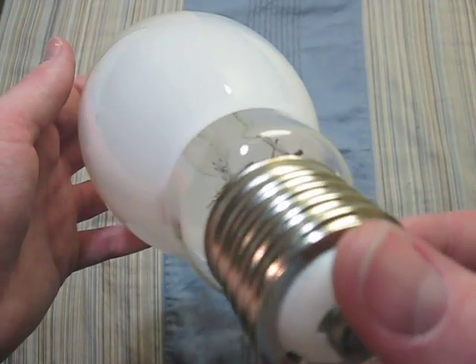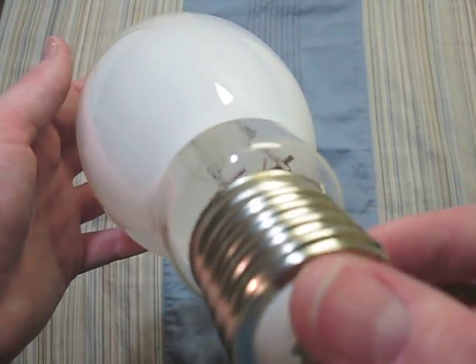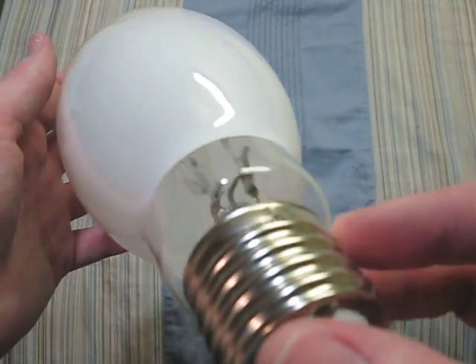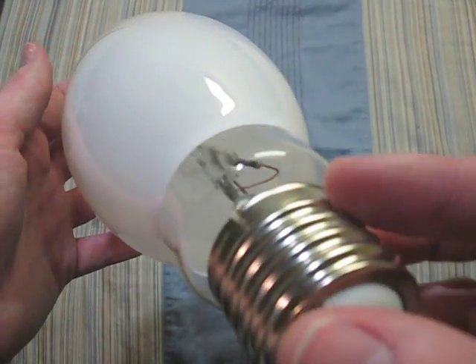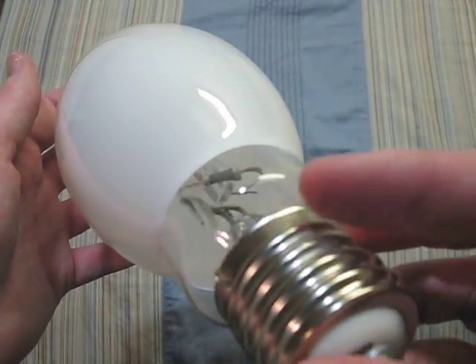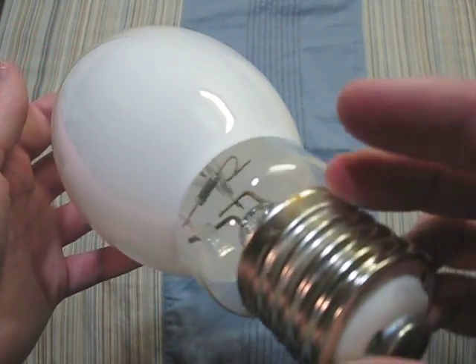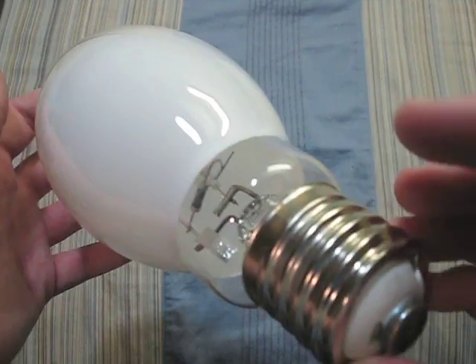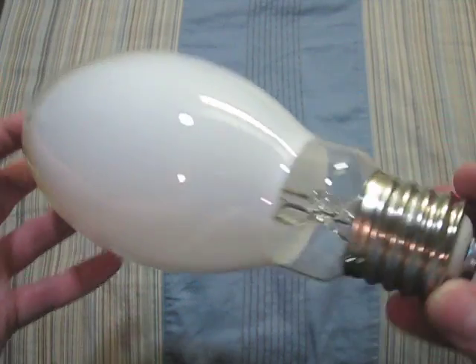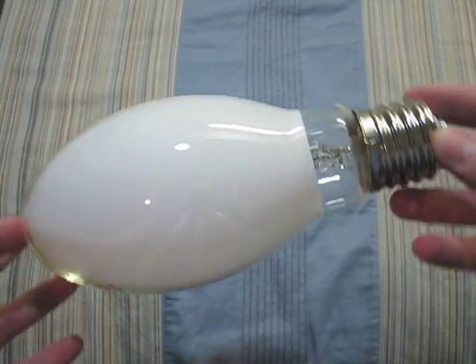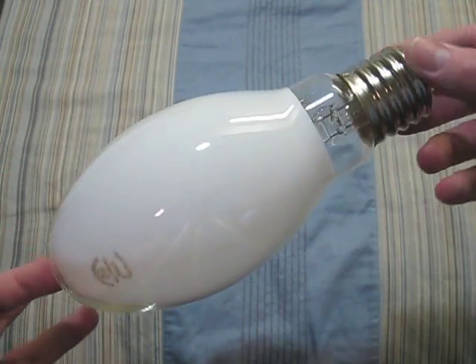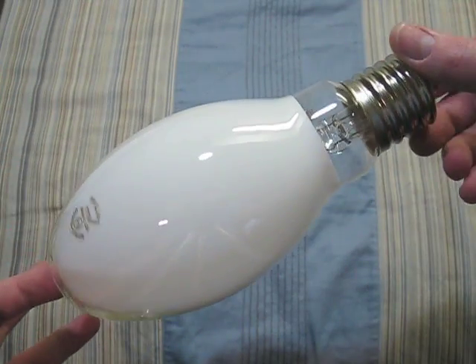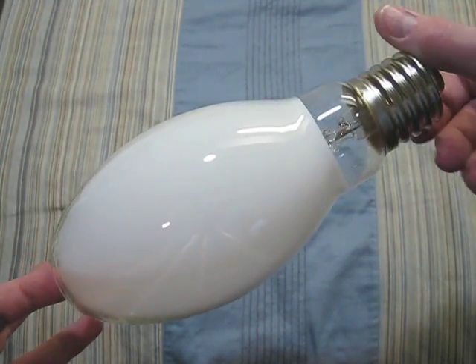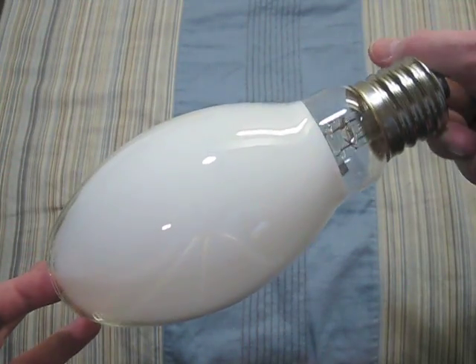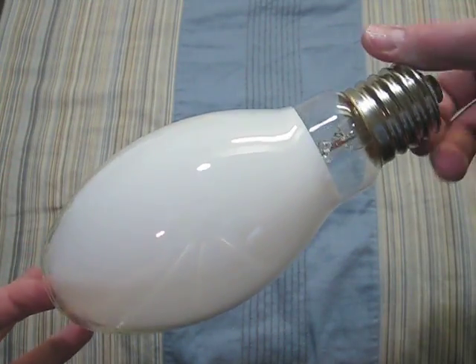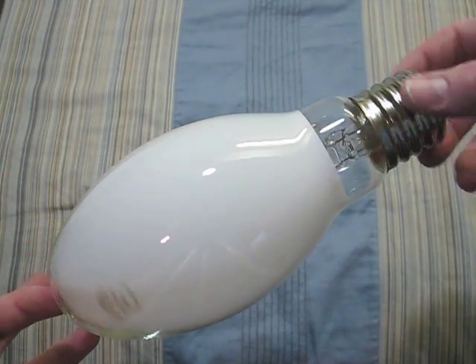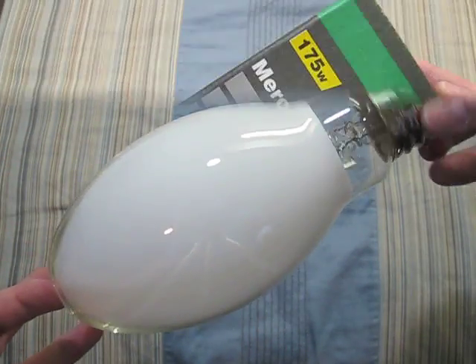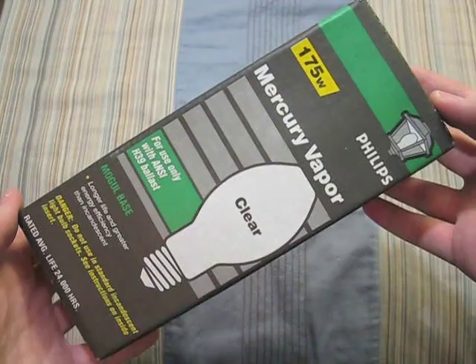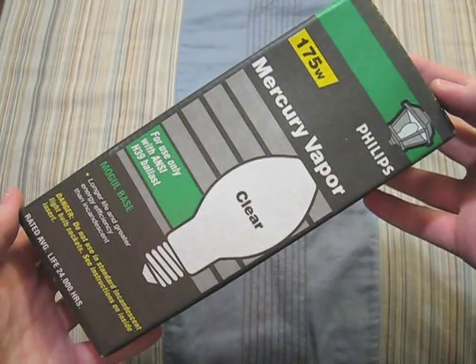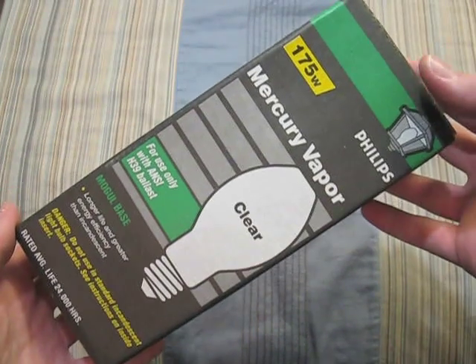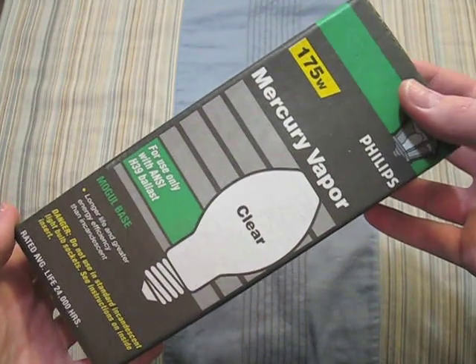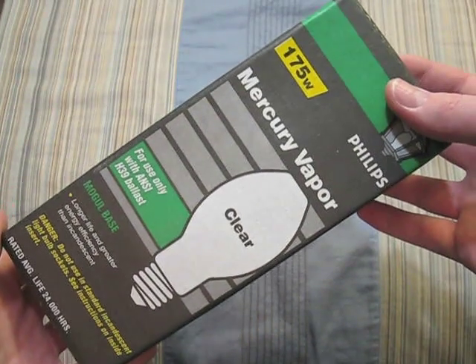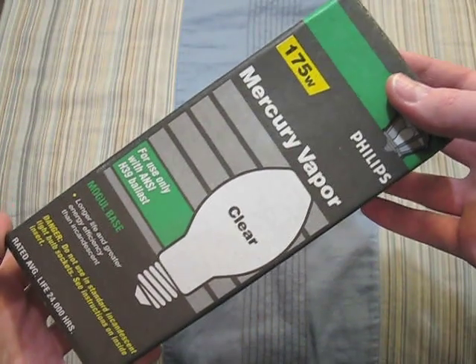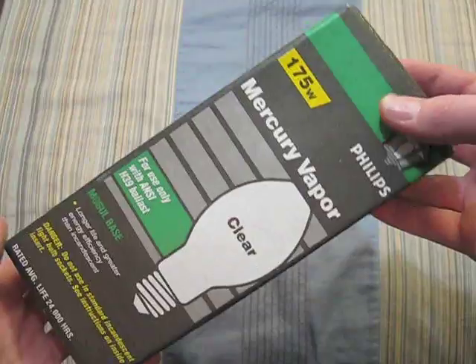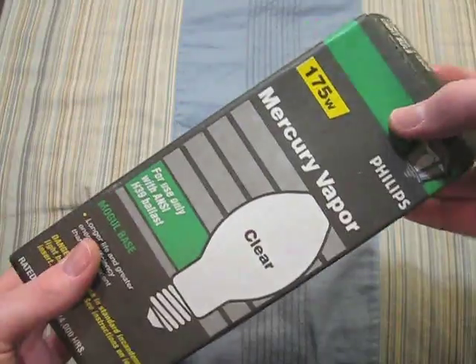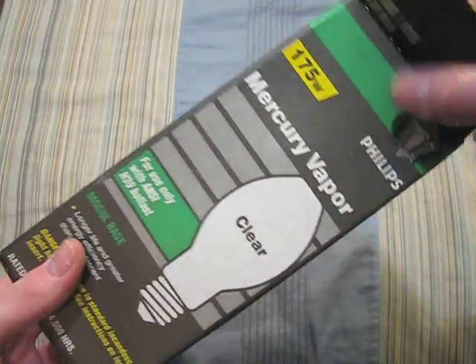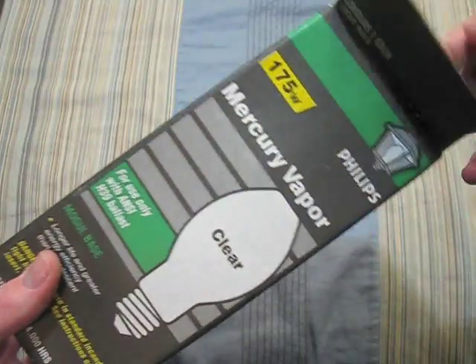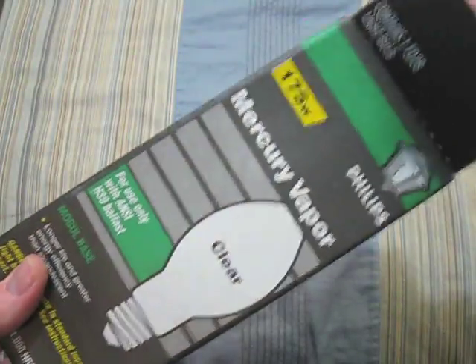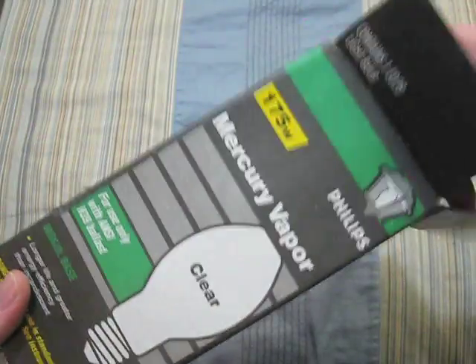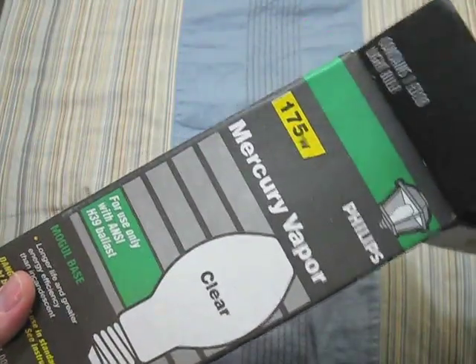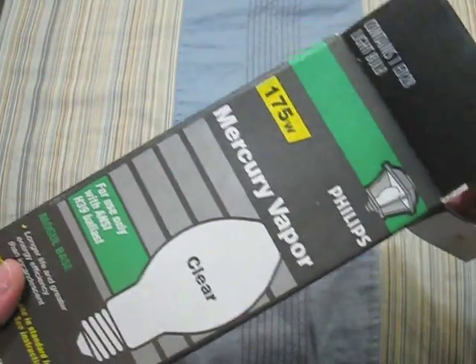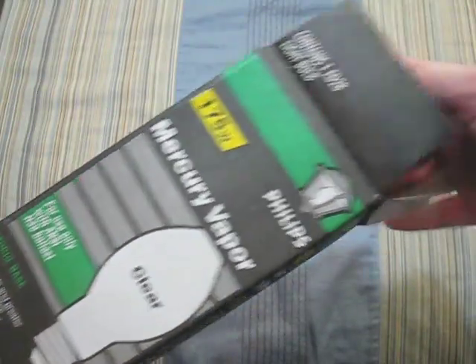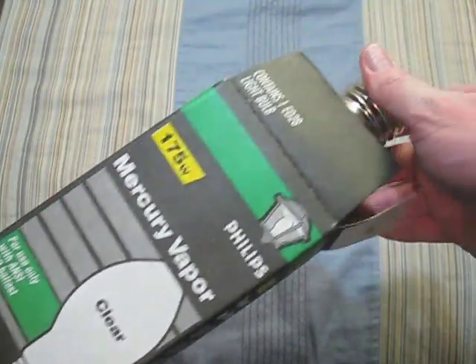Here's a Philips 175 watt — it's a very nice bulb. Here we have another Philips 175 watt, except this one is clear.